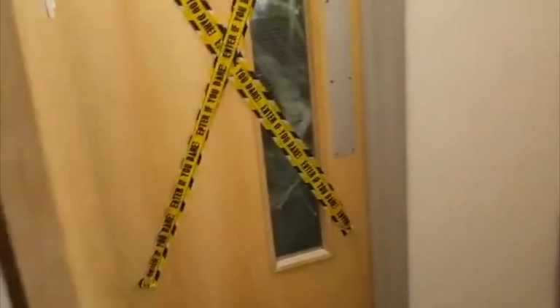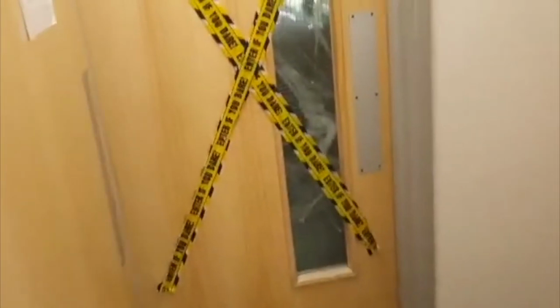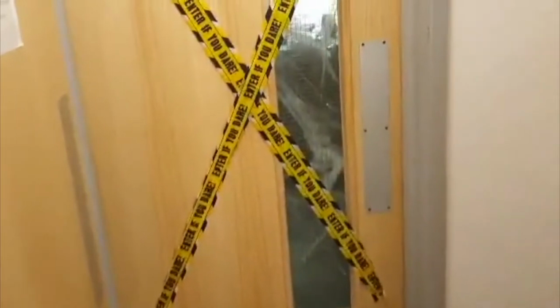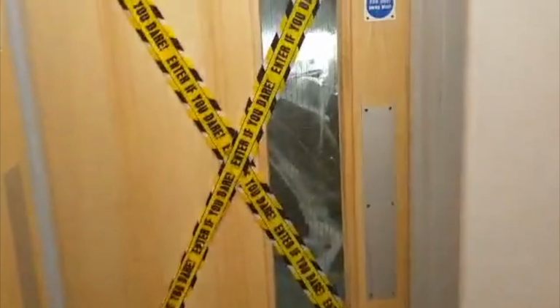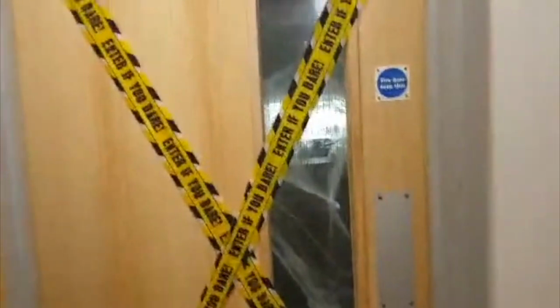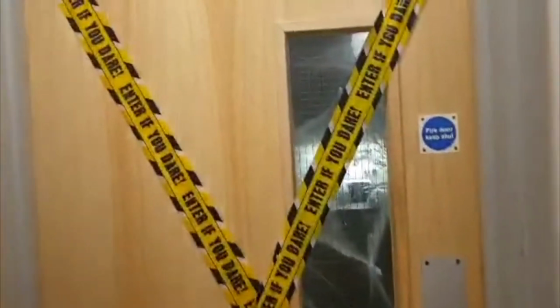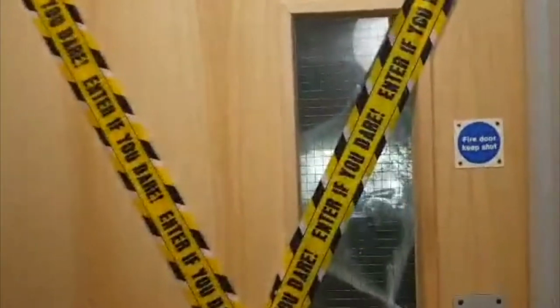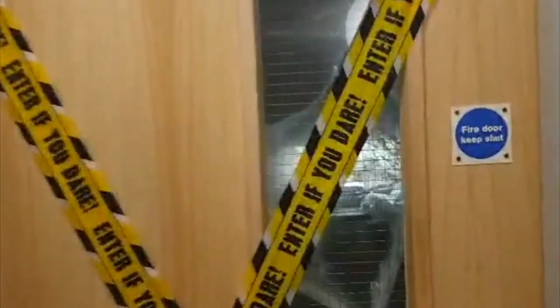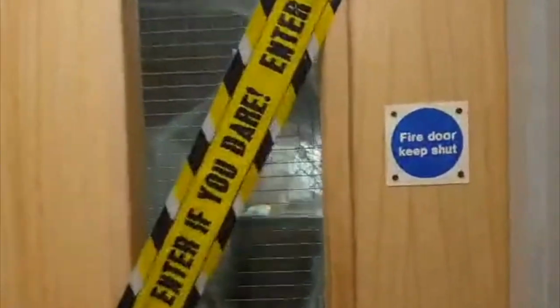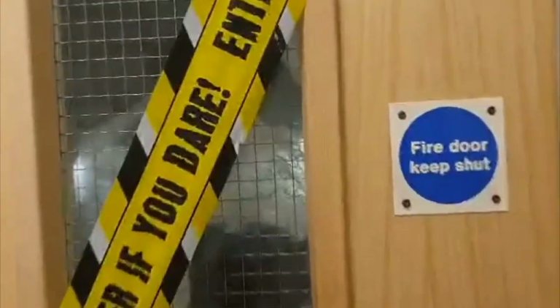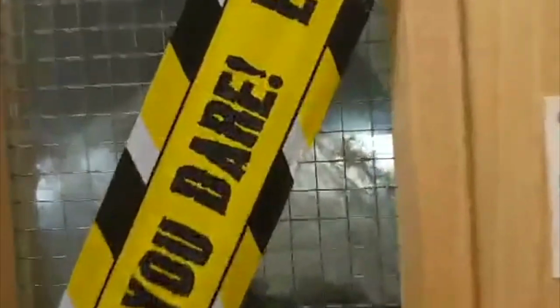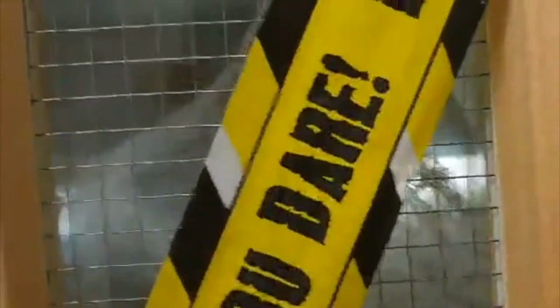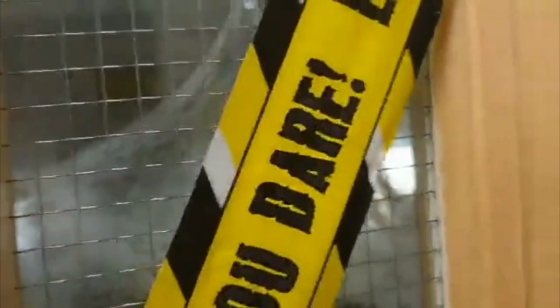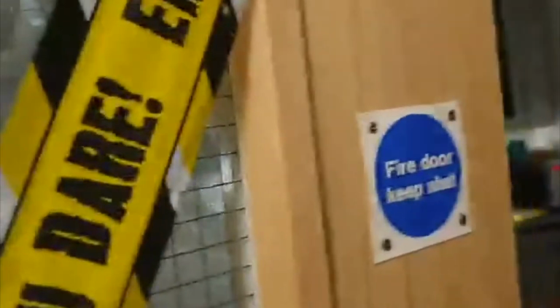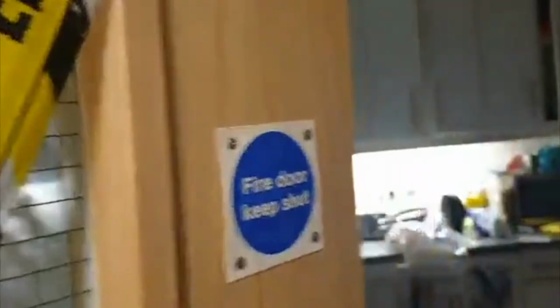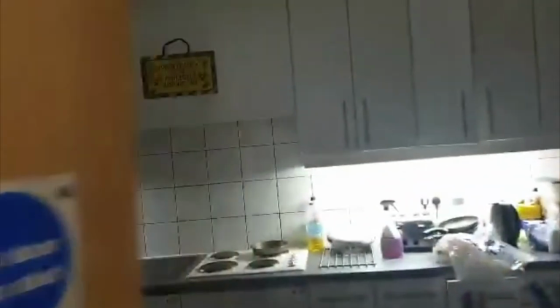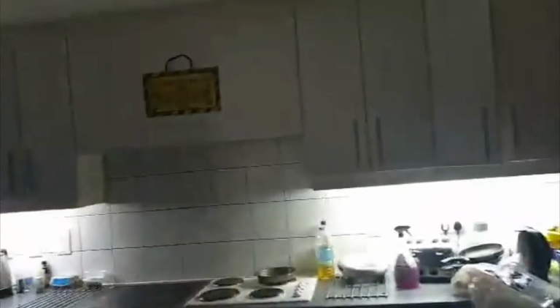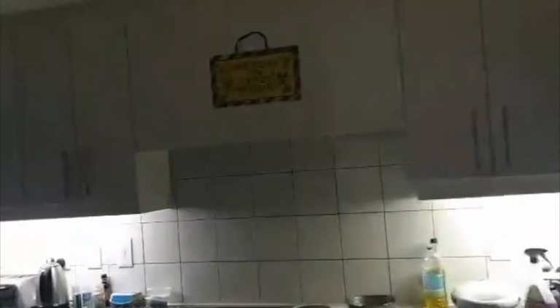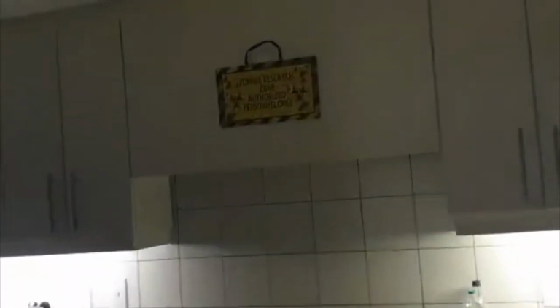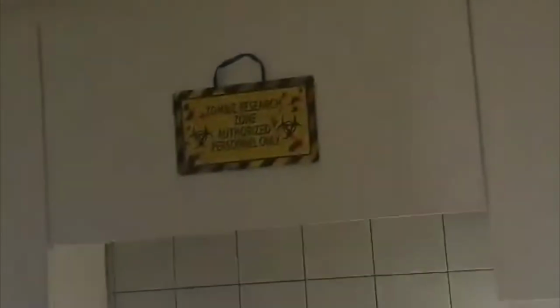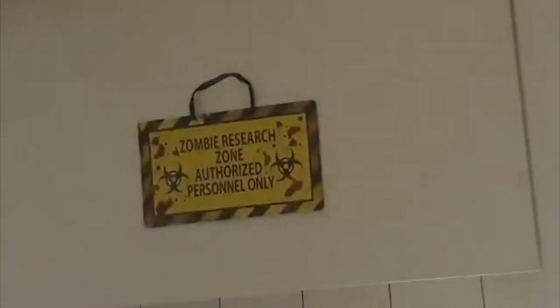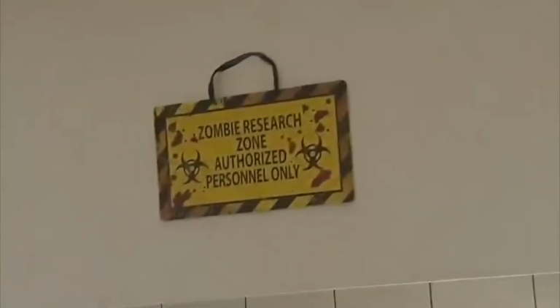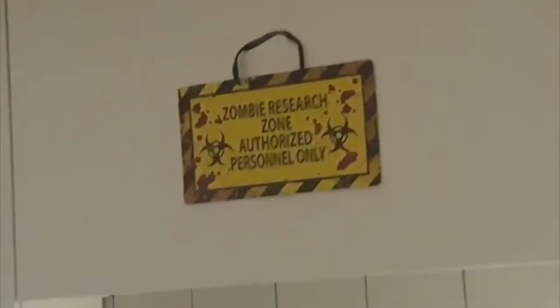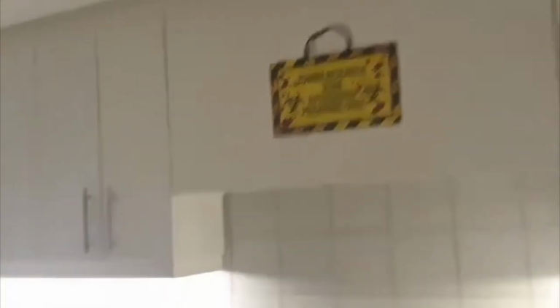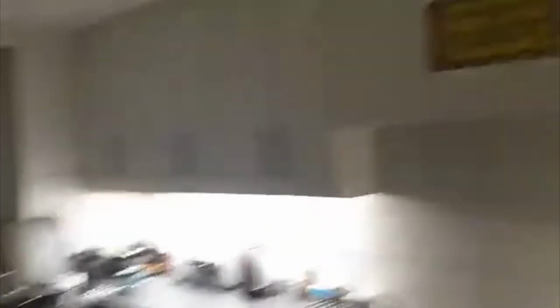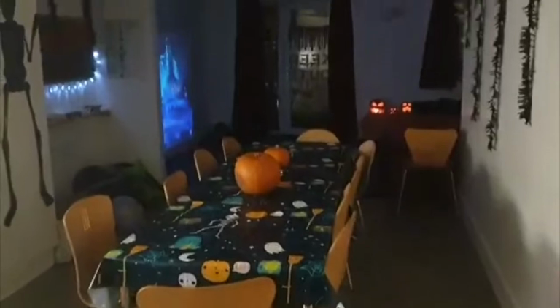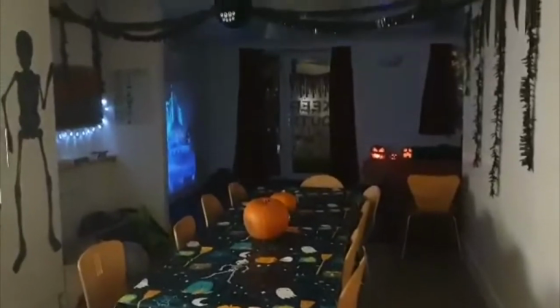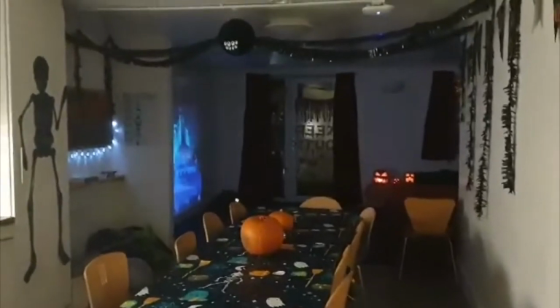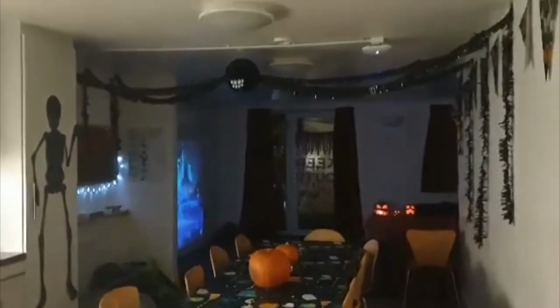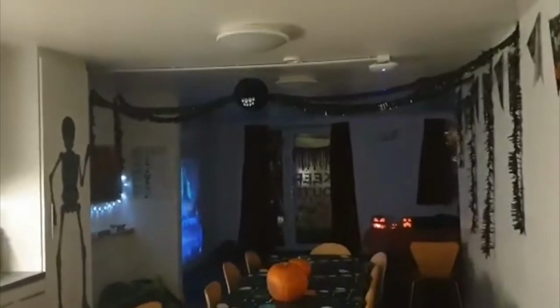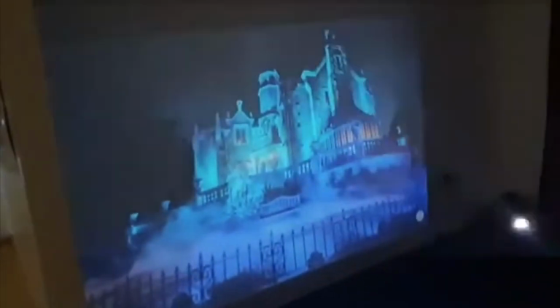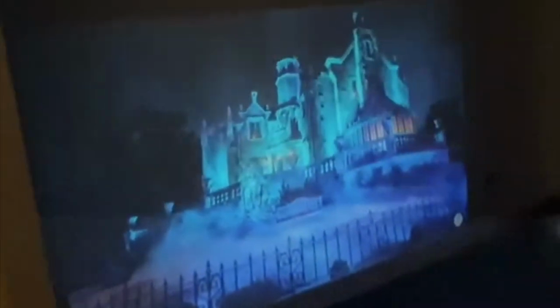If you're looking for a decent social environment at university, I would definitely recommend the townhouses. But if you're looking for a more quiet environment, I'd probably recommend a different accommodation like County Main or John Creed. If you're looking for something even quieter within the college, alternatively you can look at the other colleges as well.